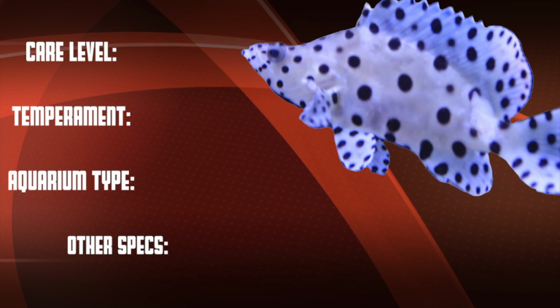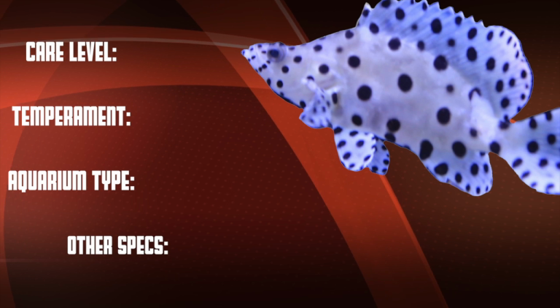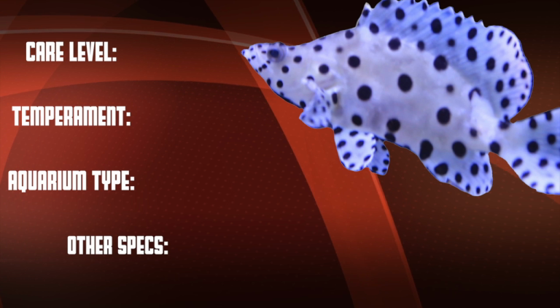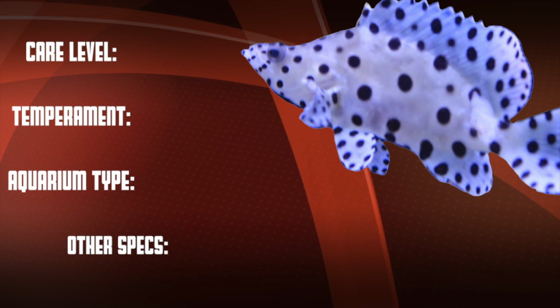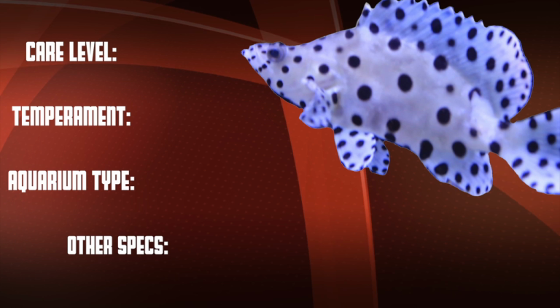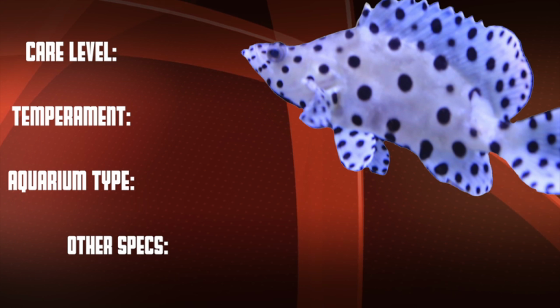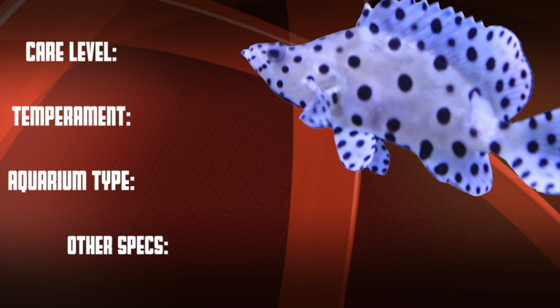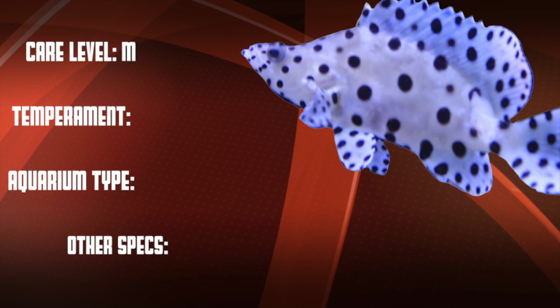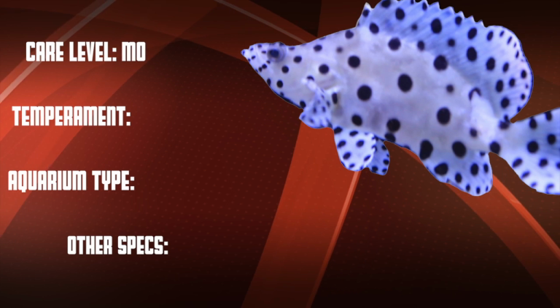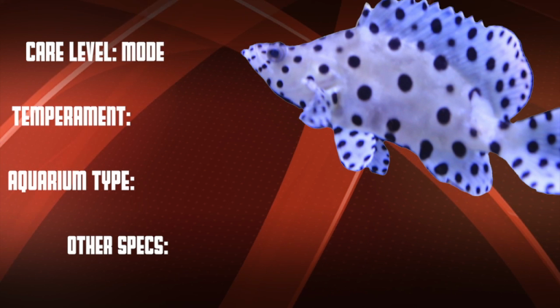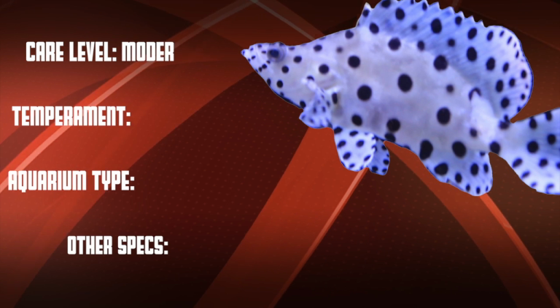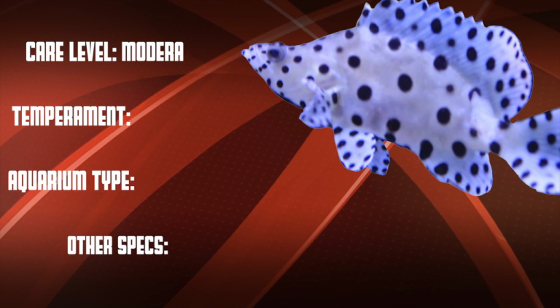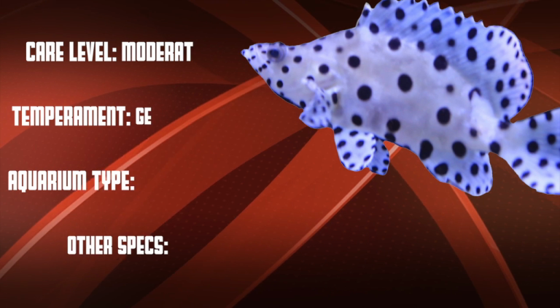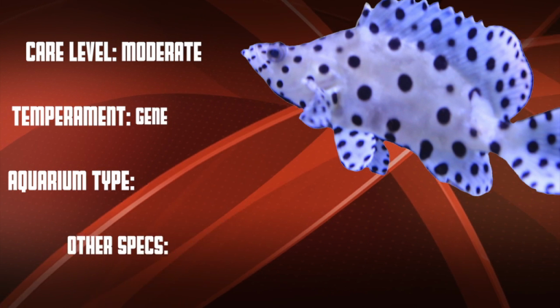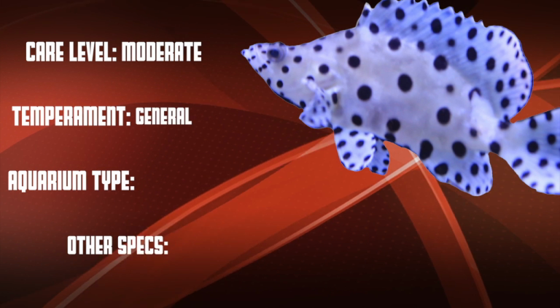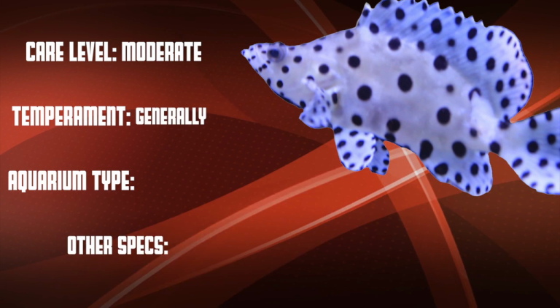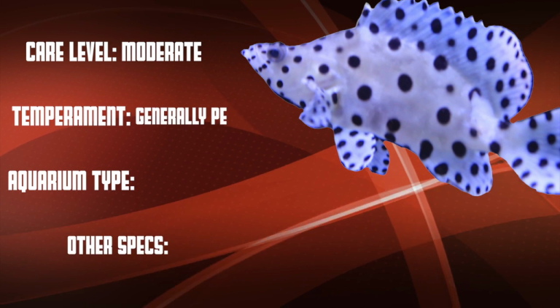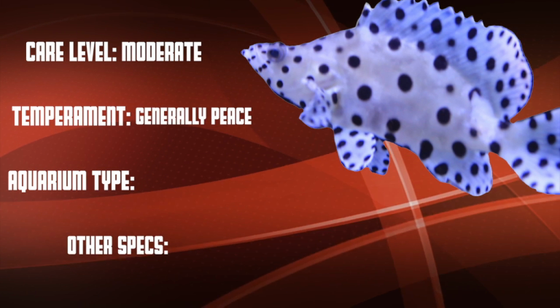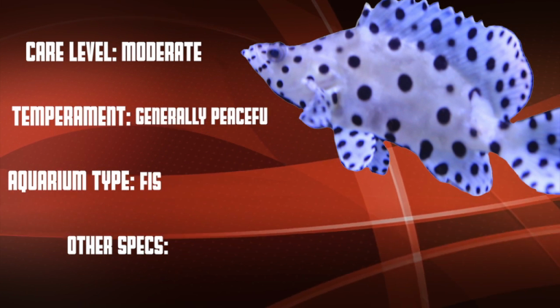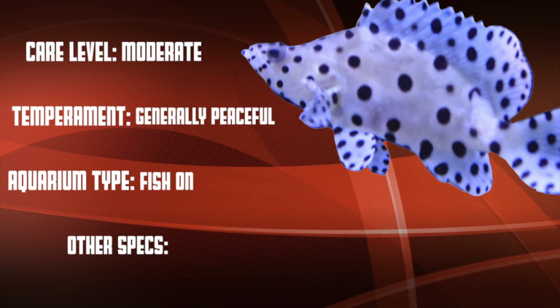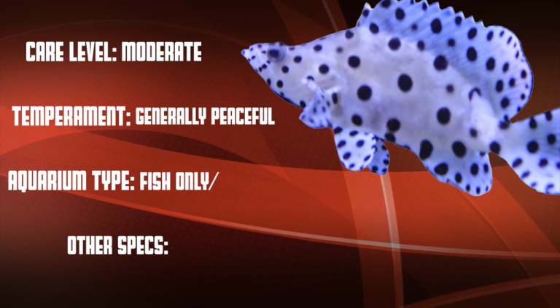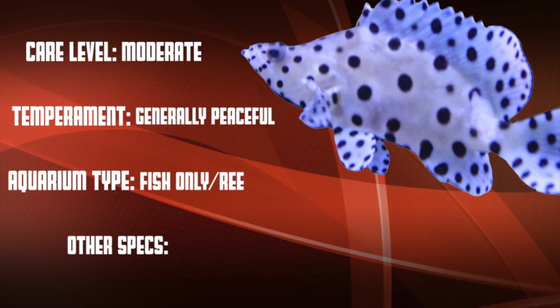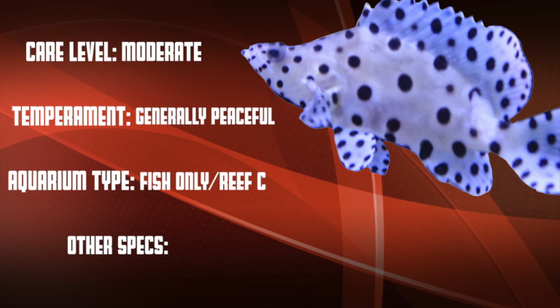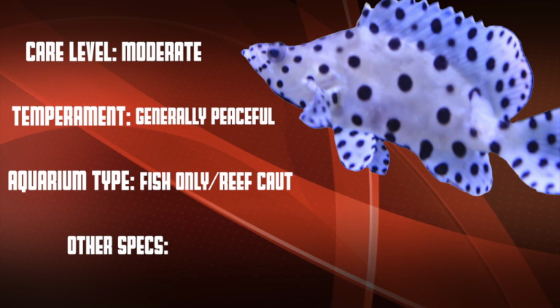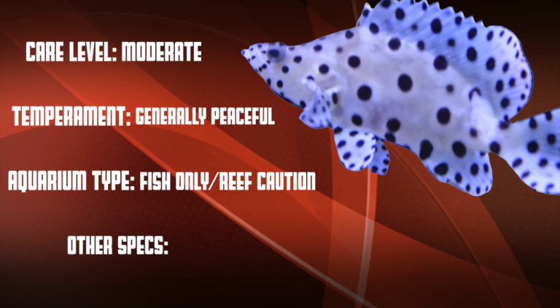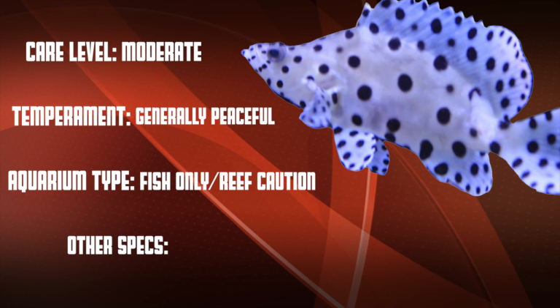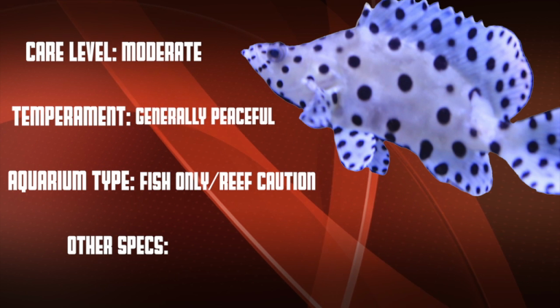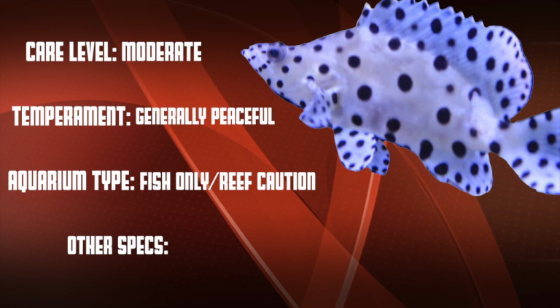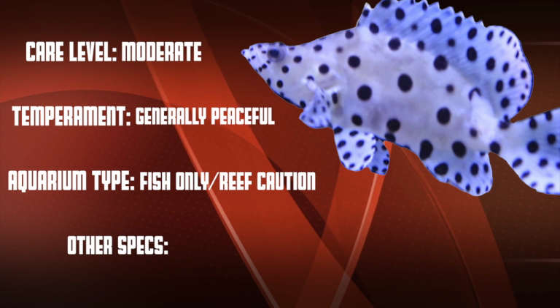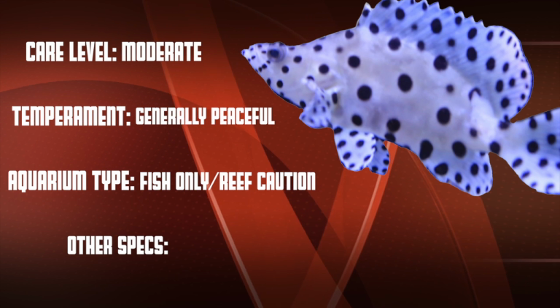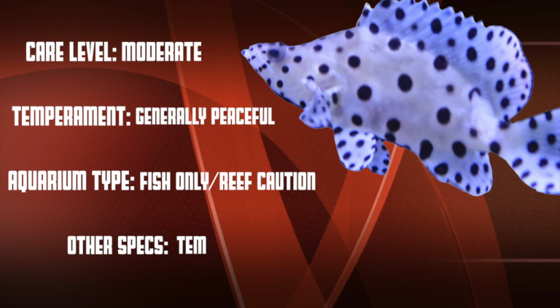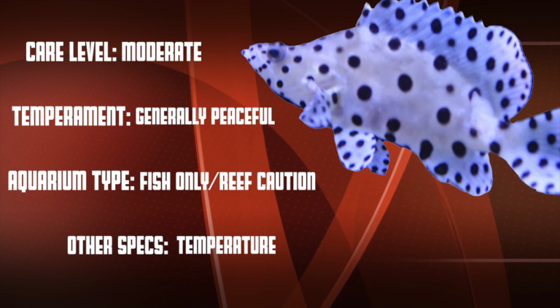So let's go over our checklist. This is a moderate care level fish that is normally peaceful unless they can eat the other fish — then they're food. They work great in fish-only setups, but are definitely reef caution.